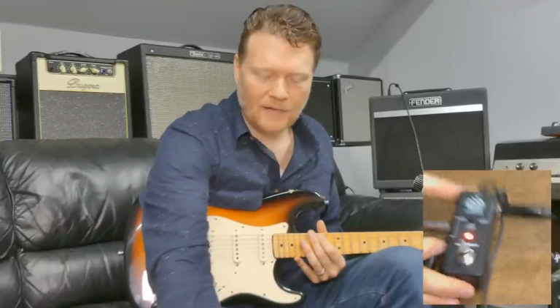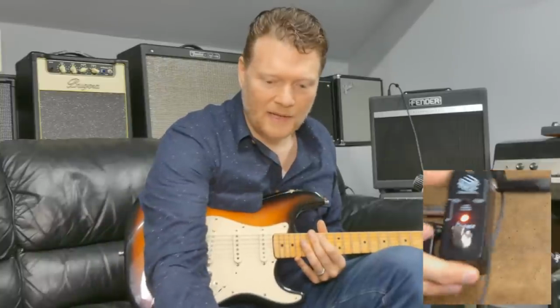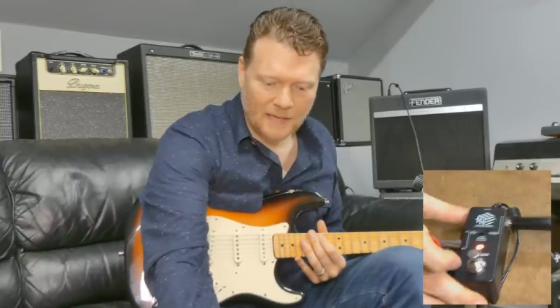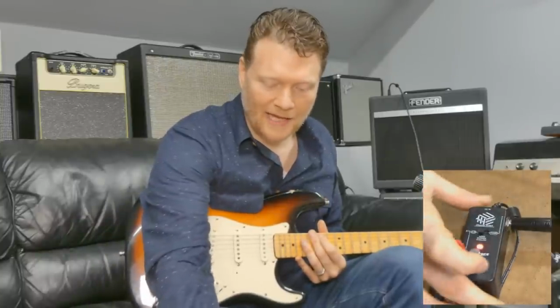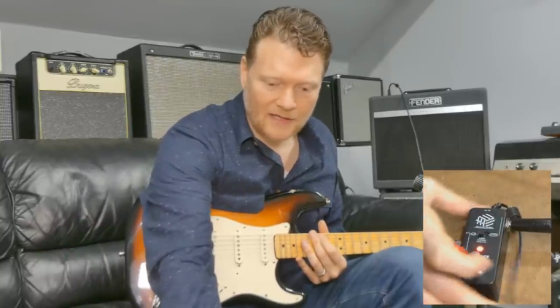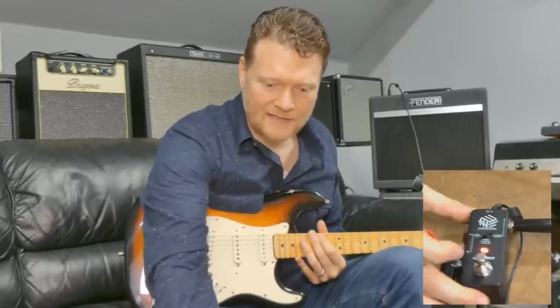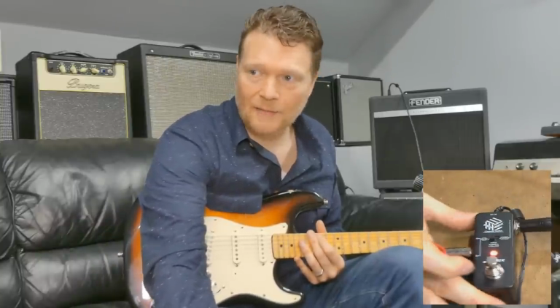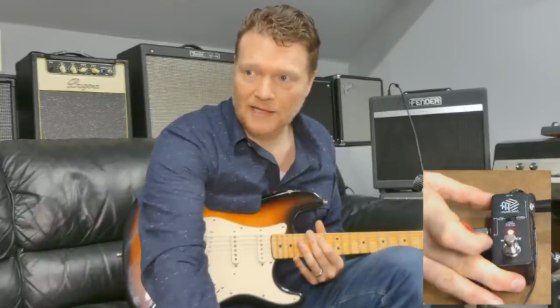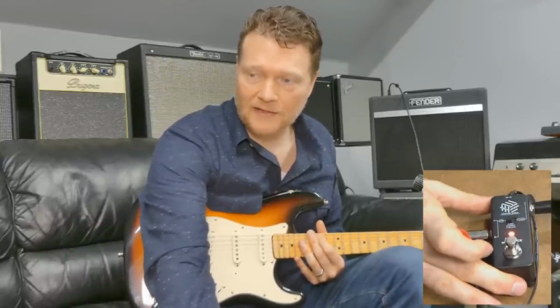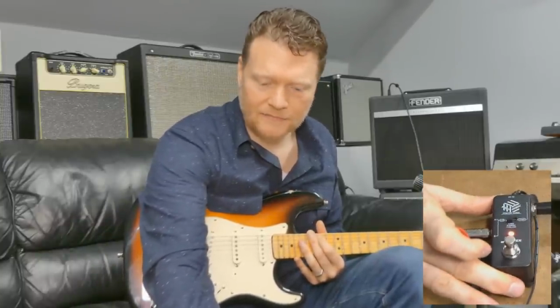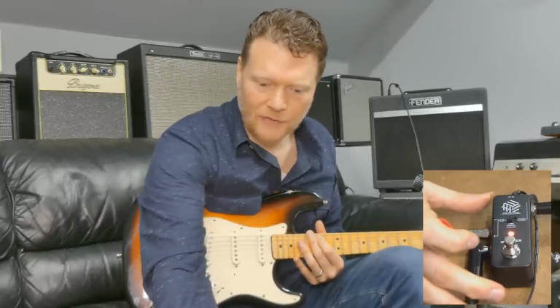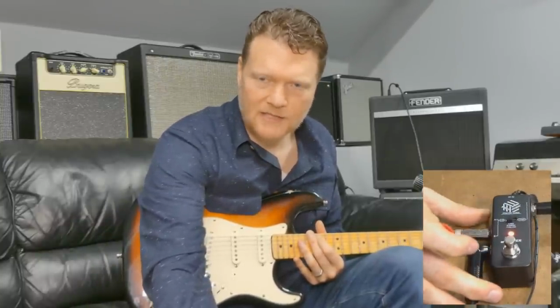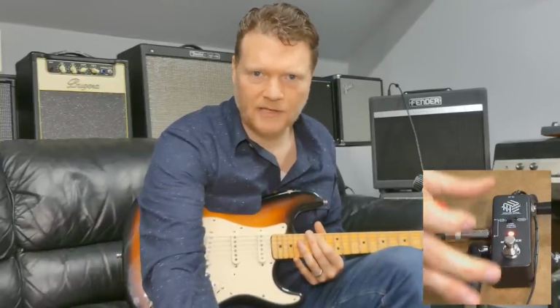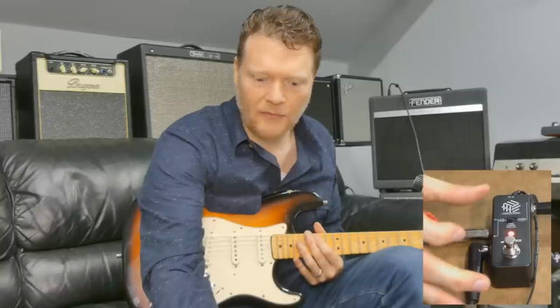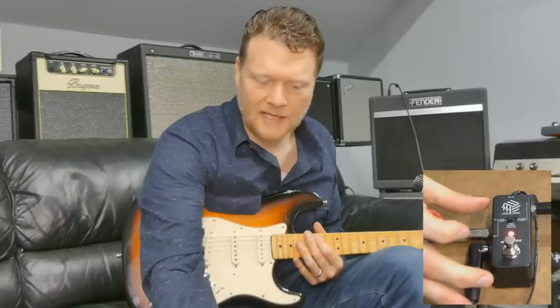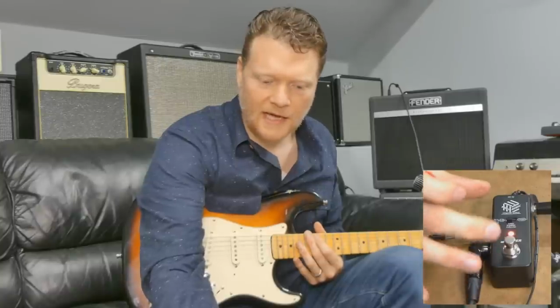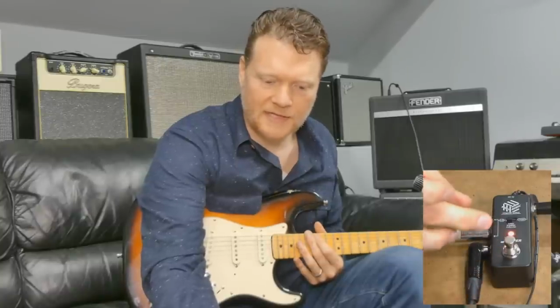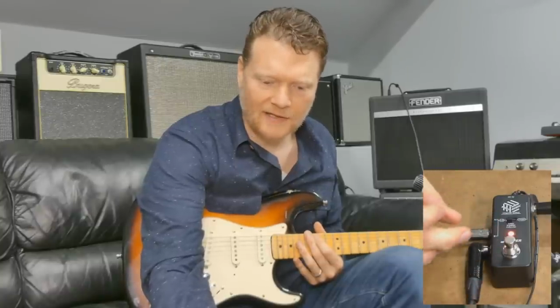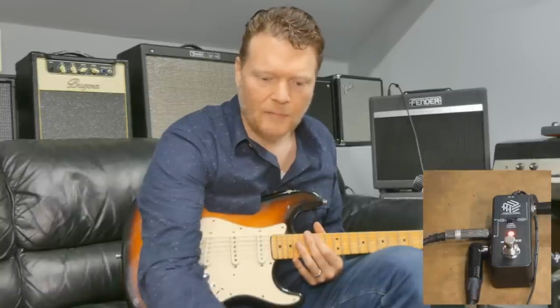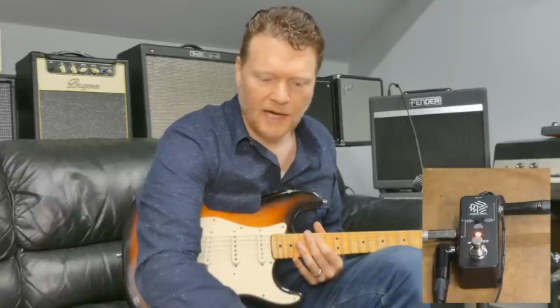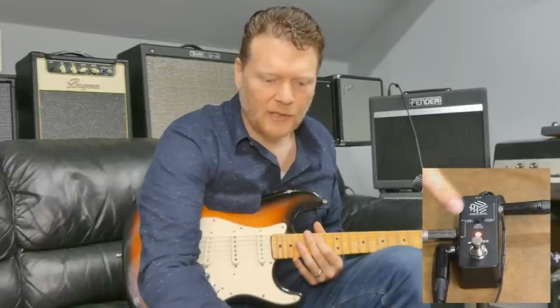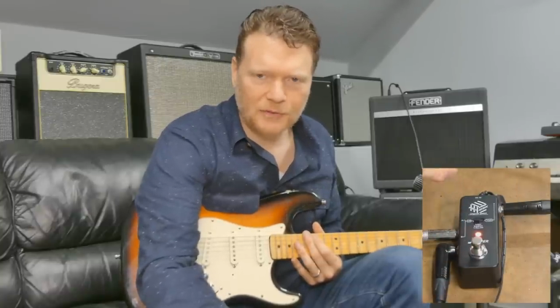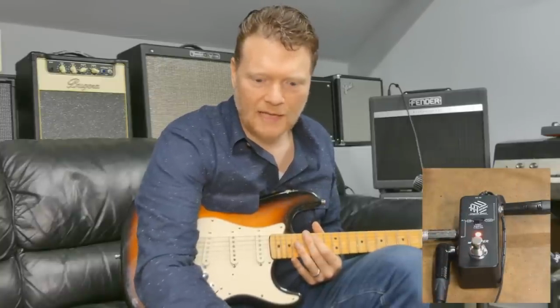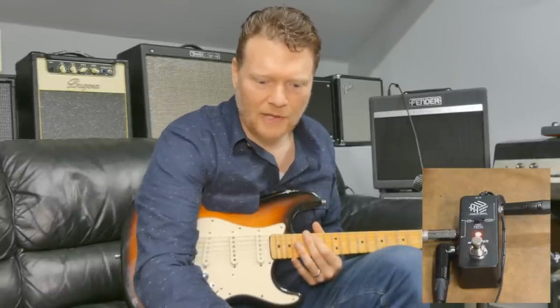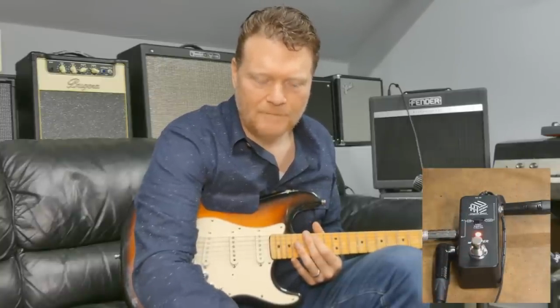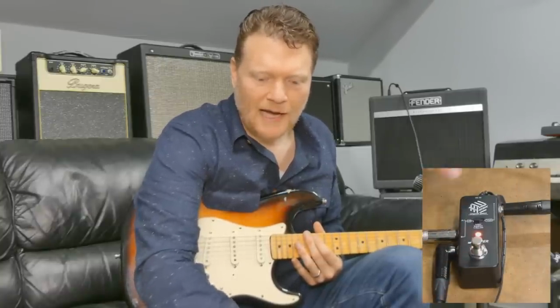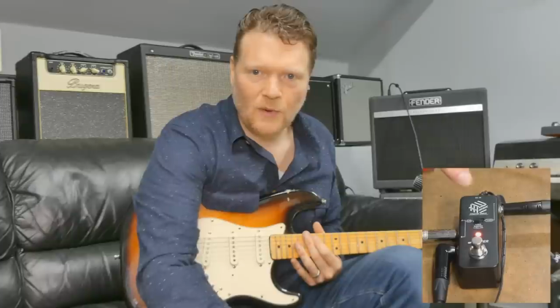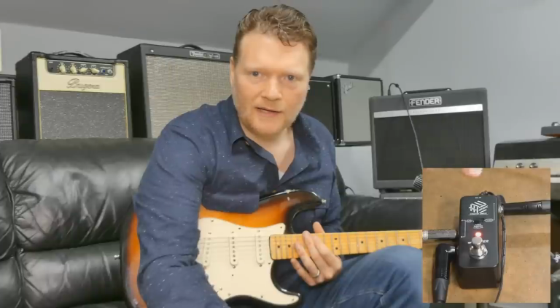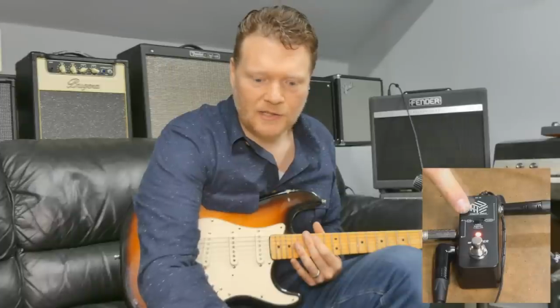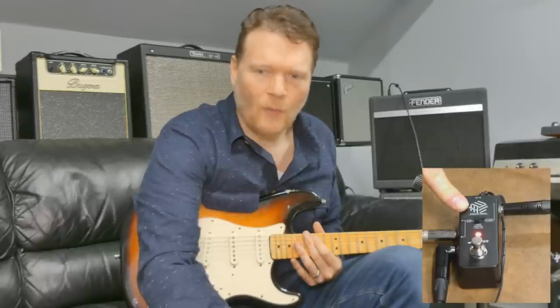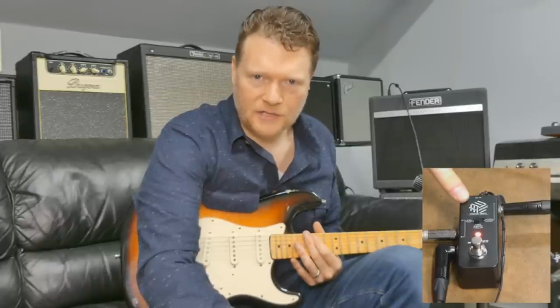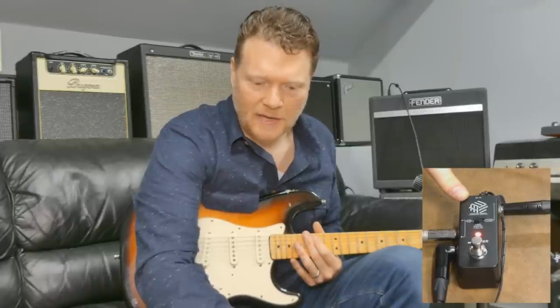I picked this up on Amazon. It's not that much money — I think like 30 bucks or something around those lines, I don't remember exactly. But I've played a couple different ABY pedals and I don't see why you would not want to use this pedal.